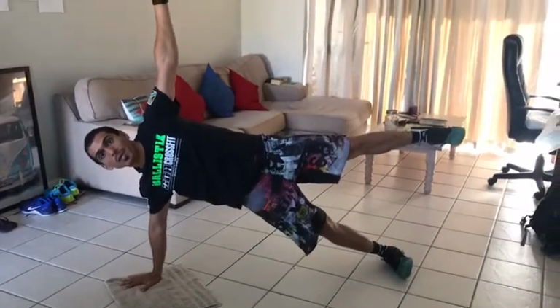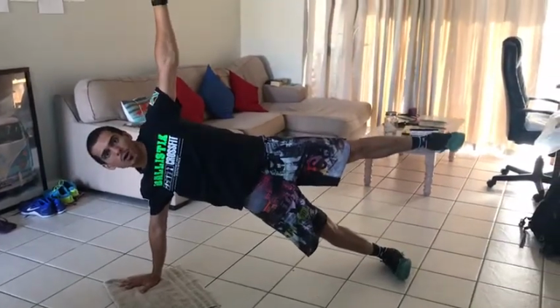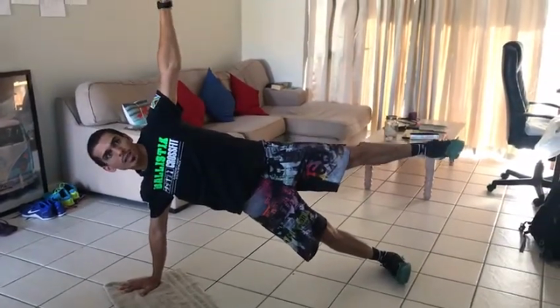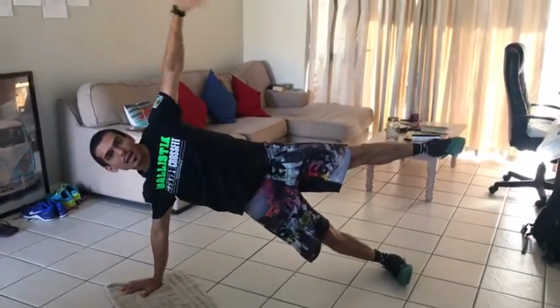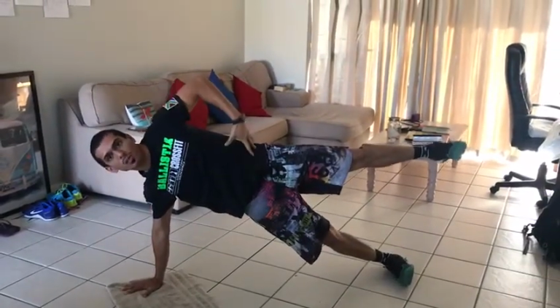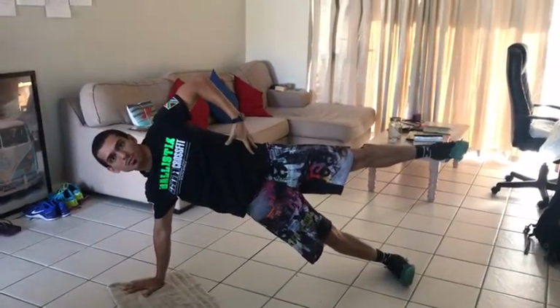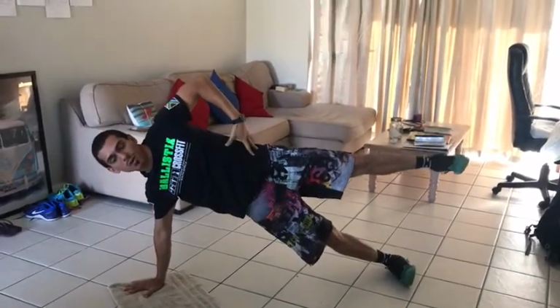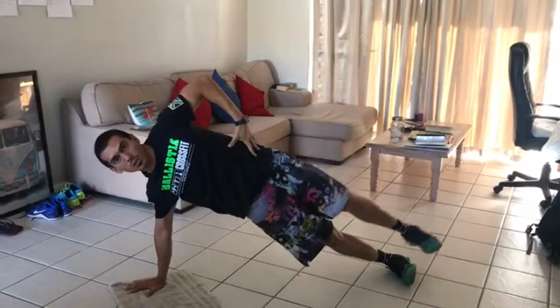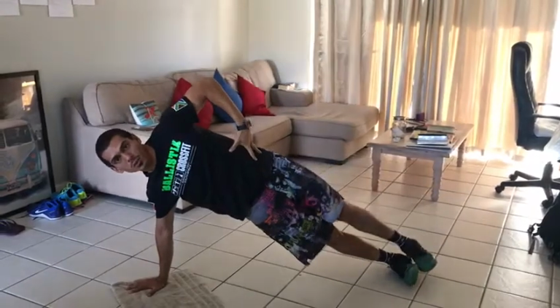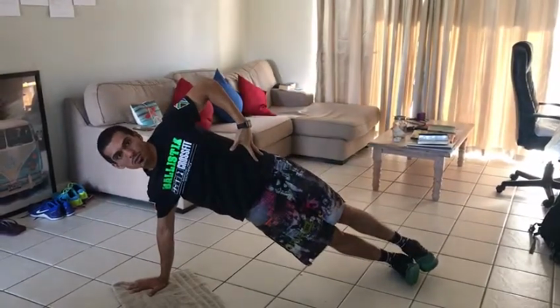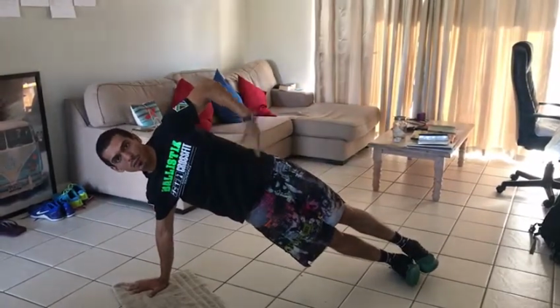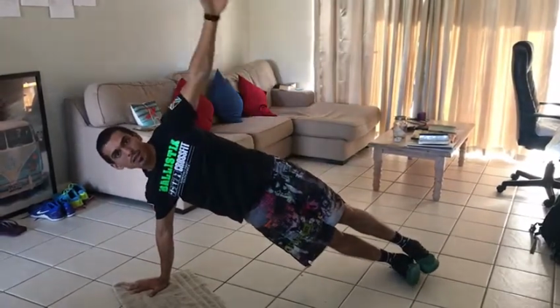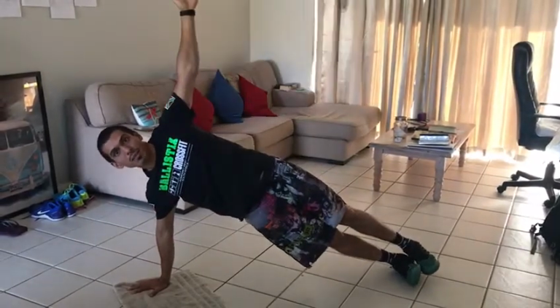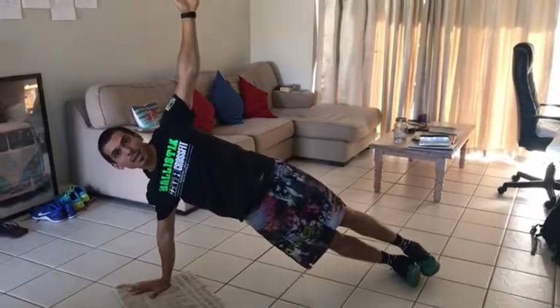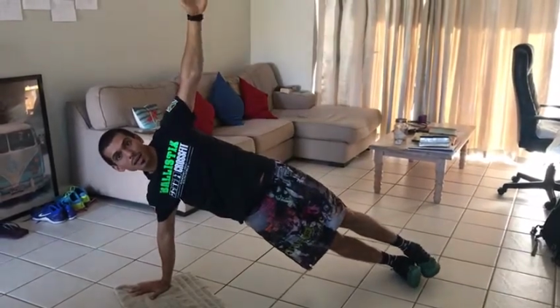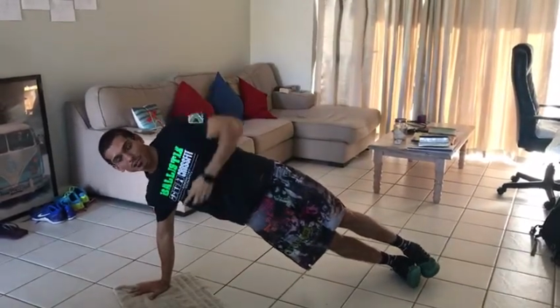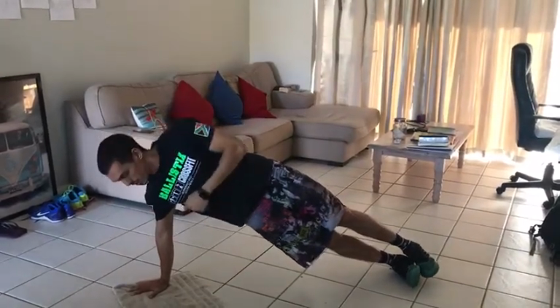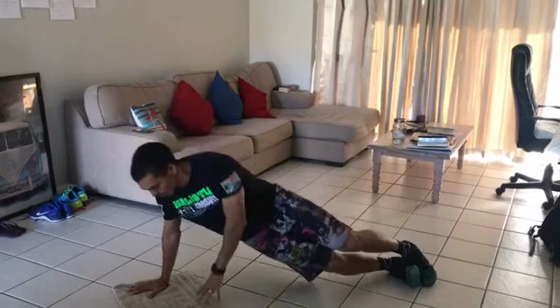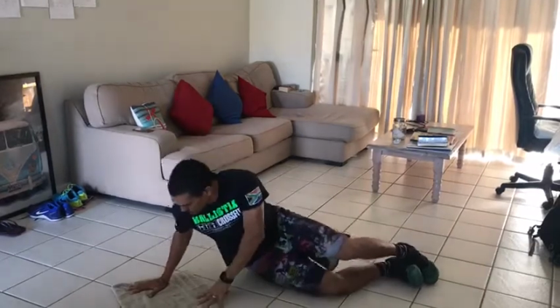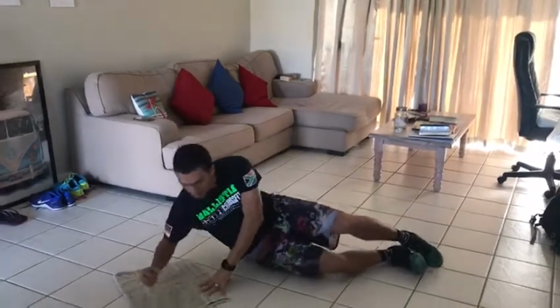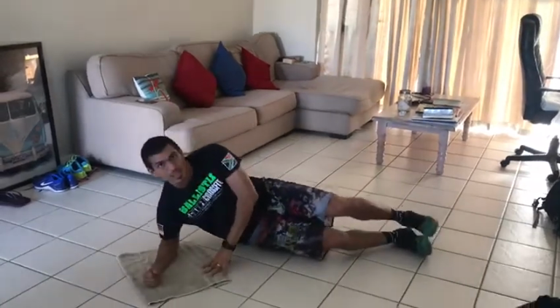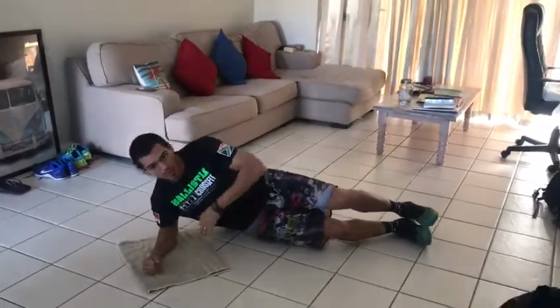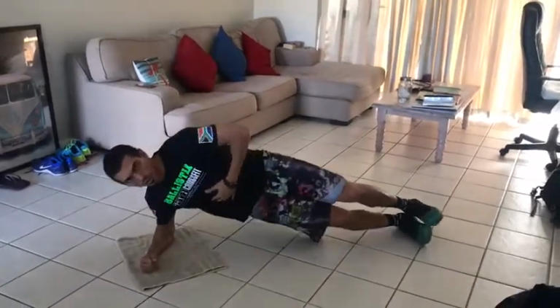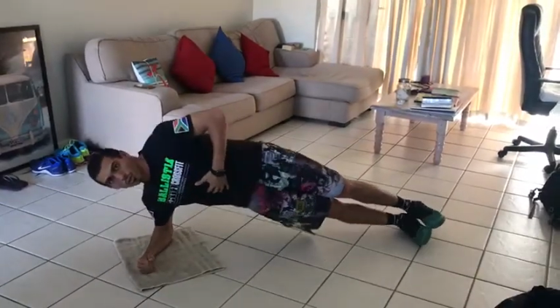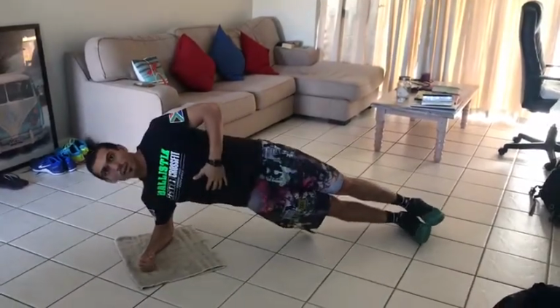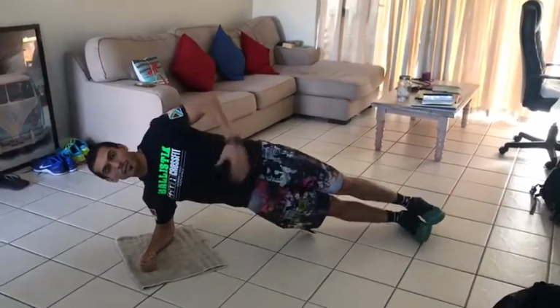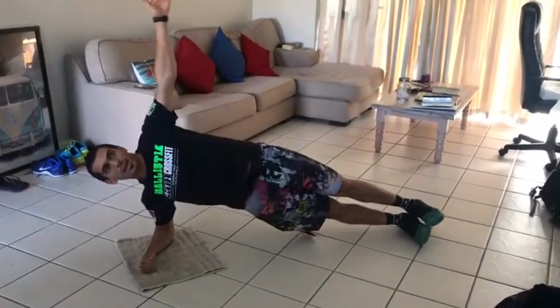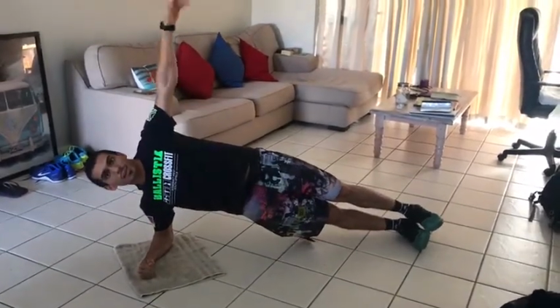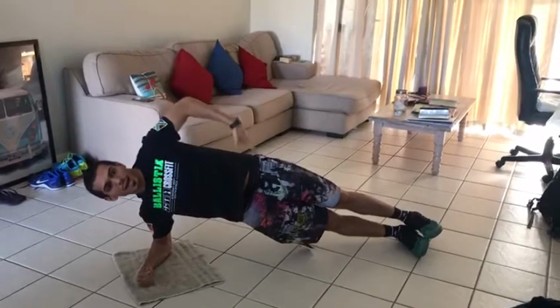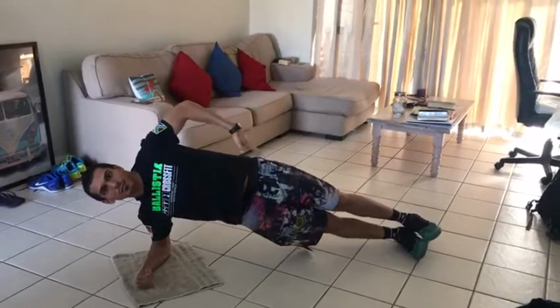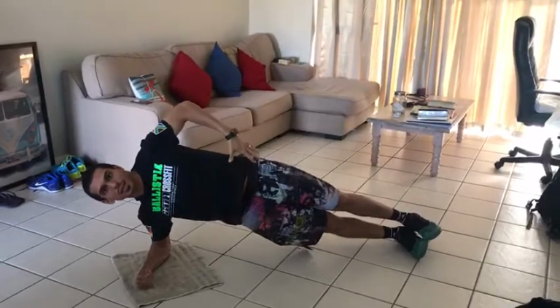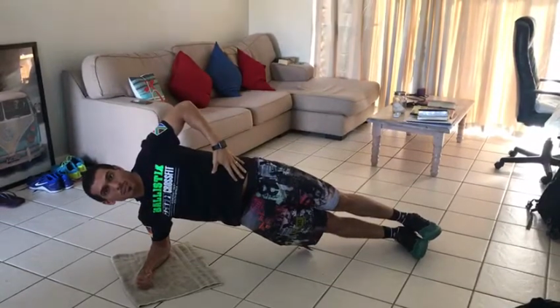If you can't get that hand and hold this position for long, what I want you to do is drop that foot down keeping that hand up. And if the wrist hurts, you're going to go down to the side plank position on your arm, keeping that hand up and lifting those hips.